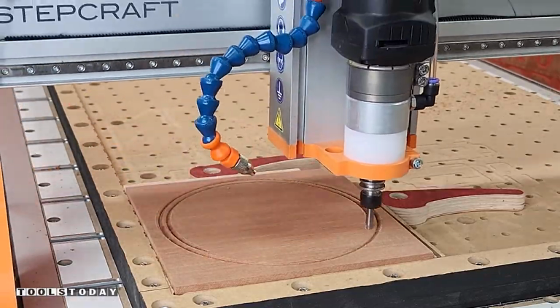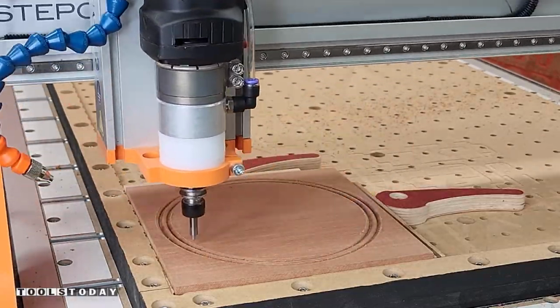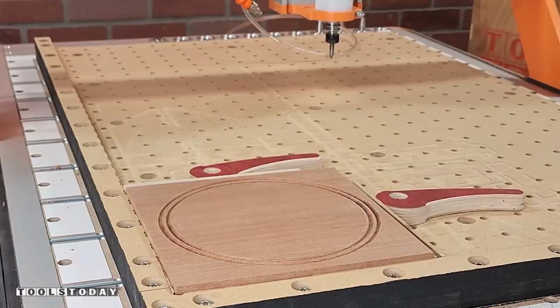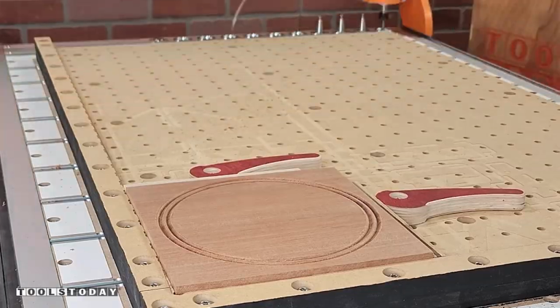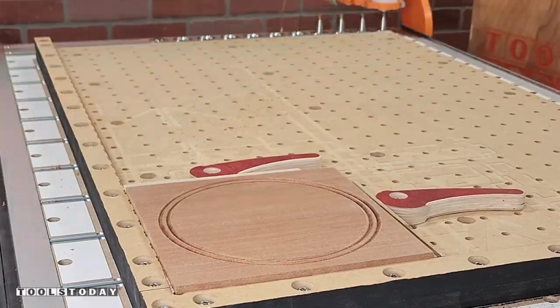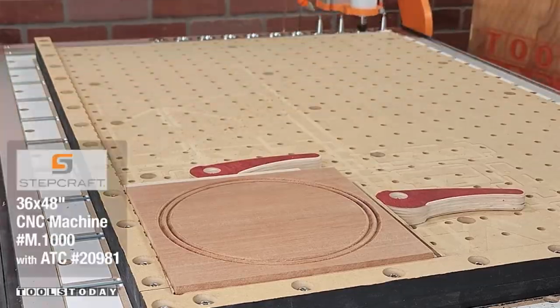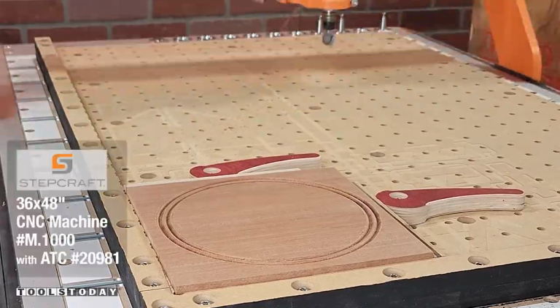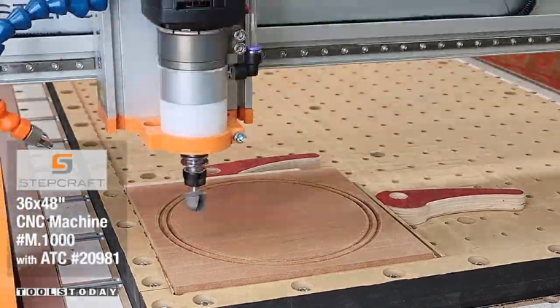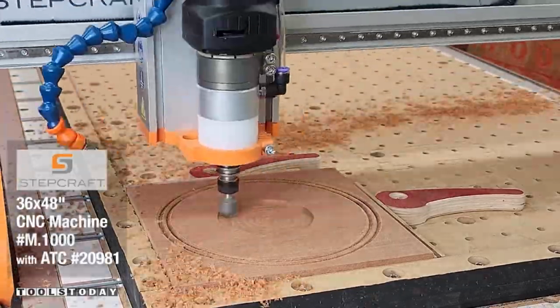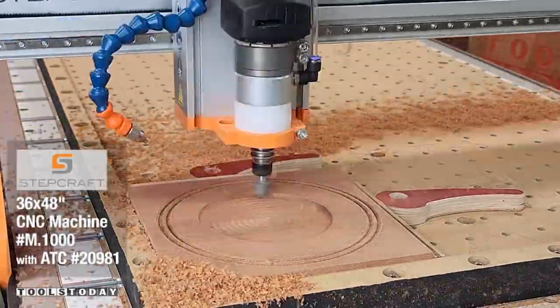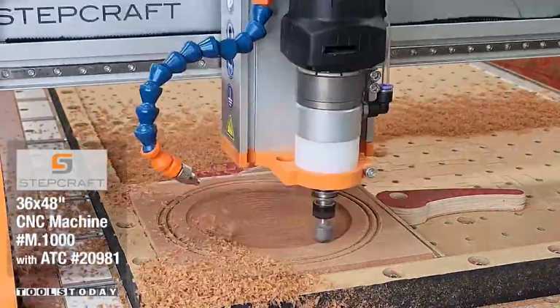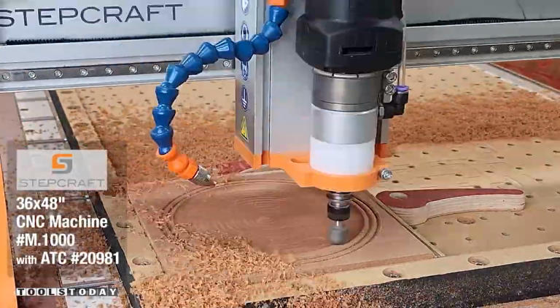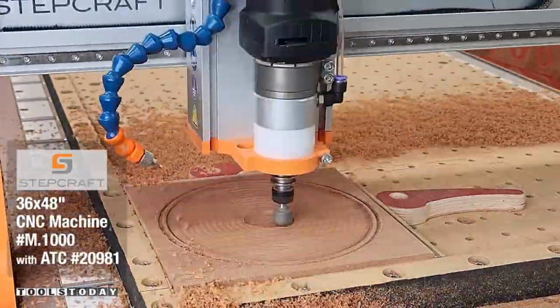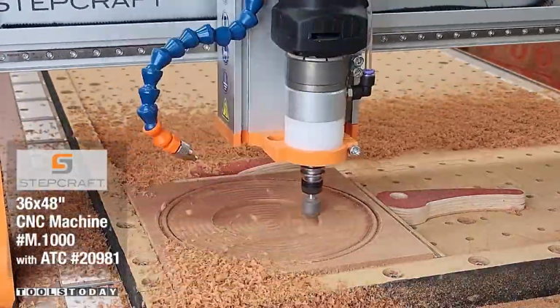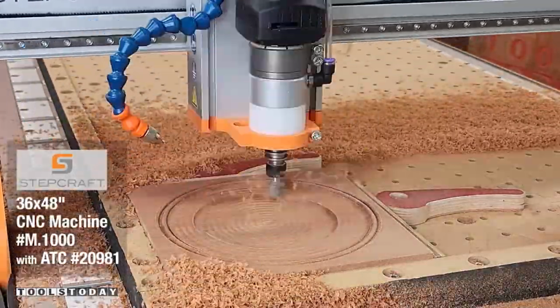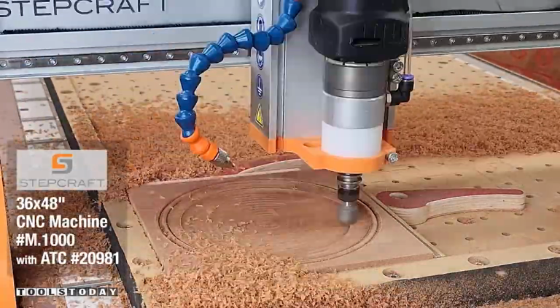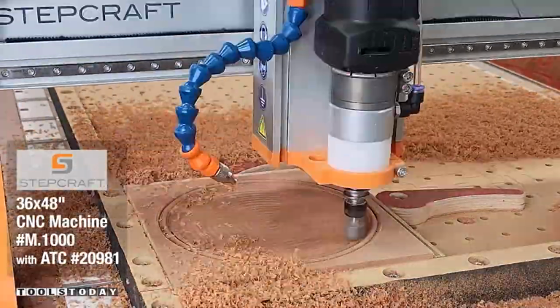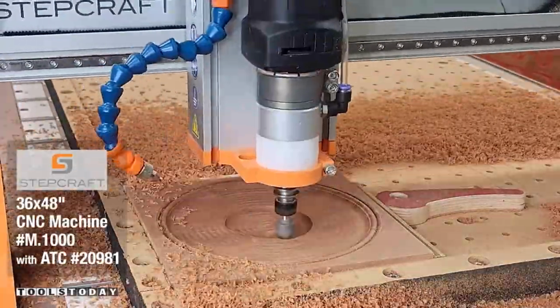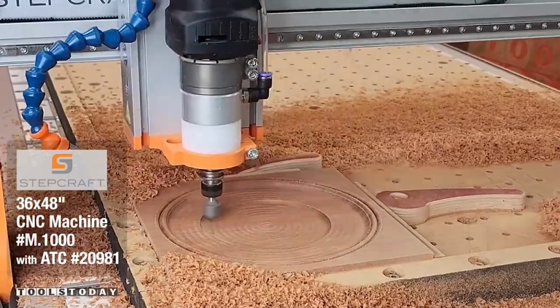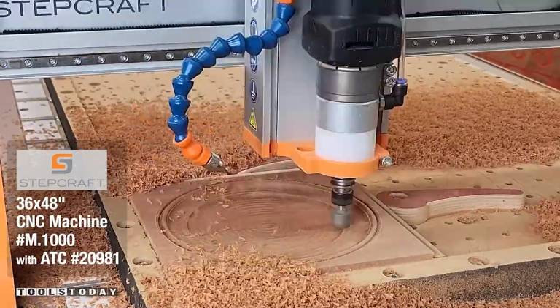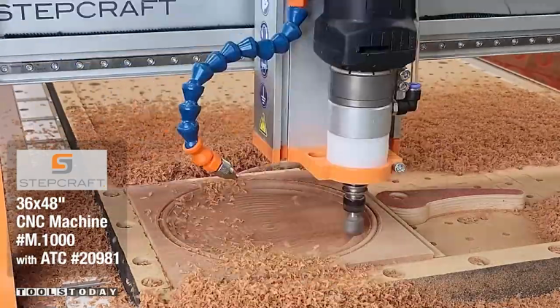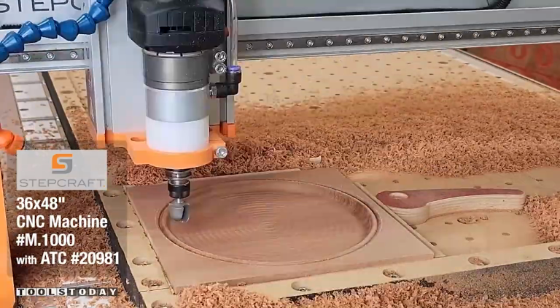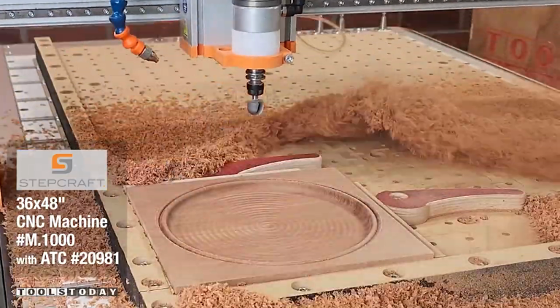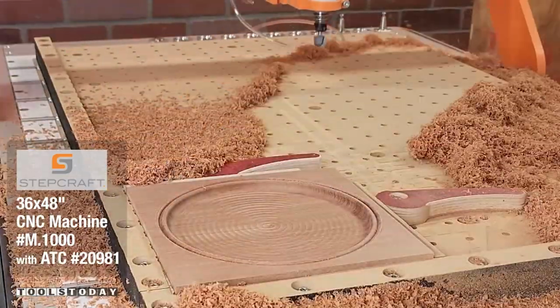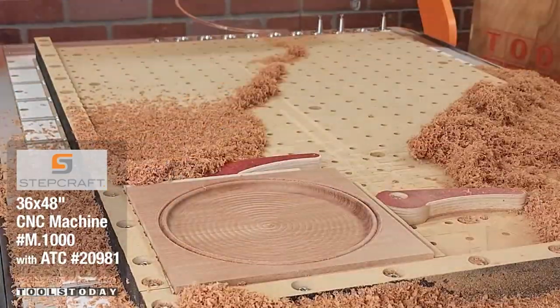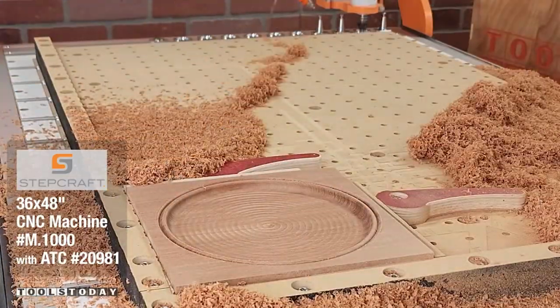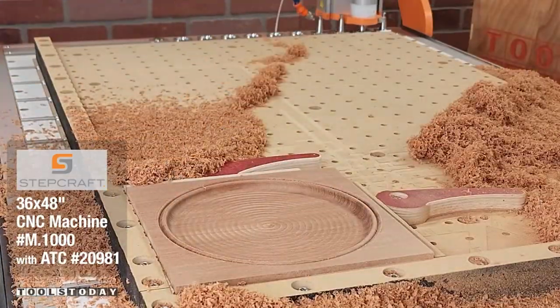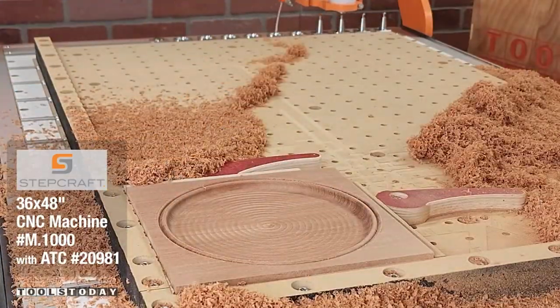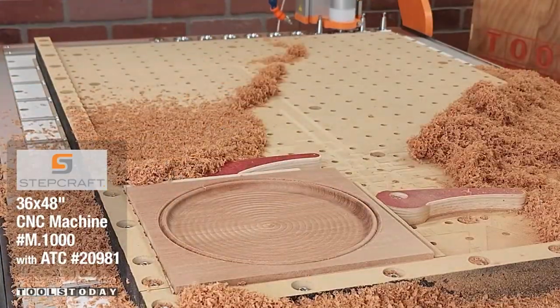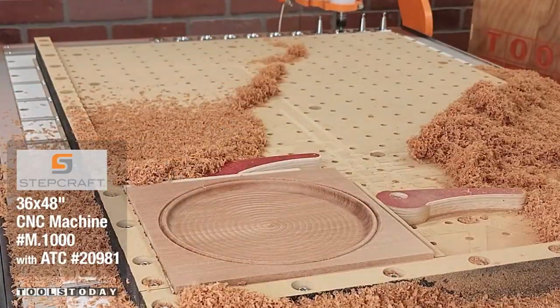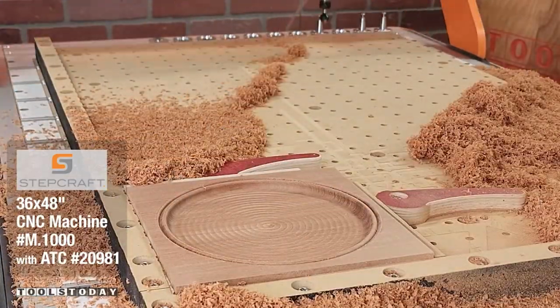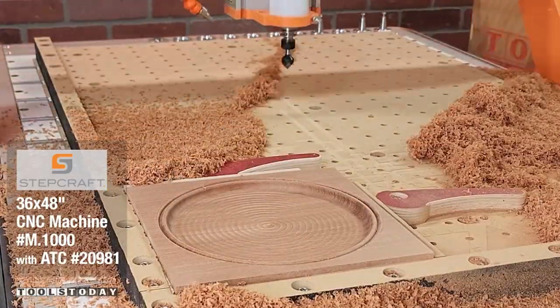Now we're moving on to our second design, and this will show you just how that auto tool changer works picking up all of the bits. This one is going to have an epoxy inlay, so we are going to stop and not do the finishing pass.